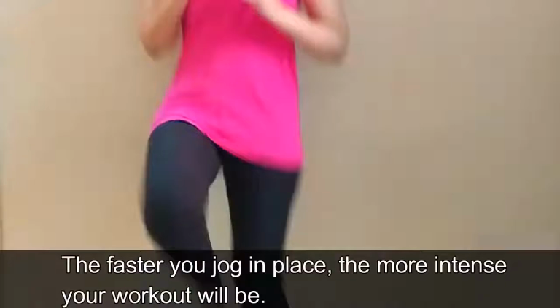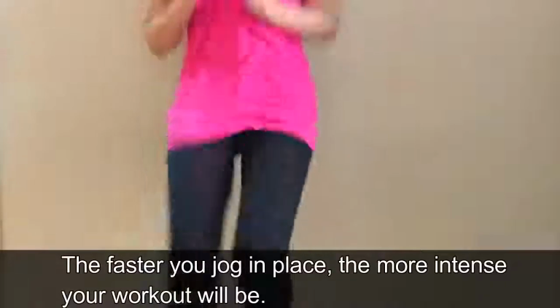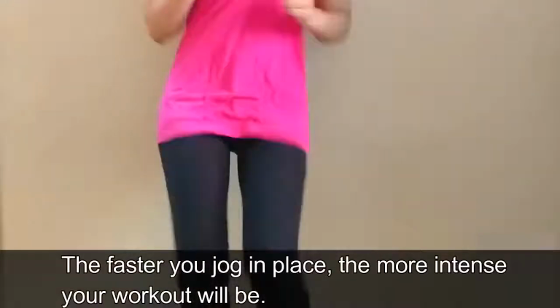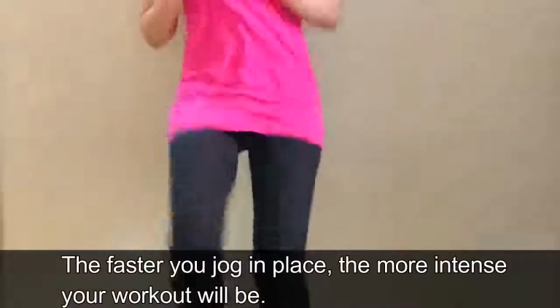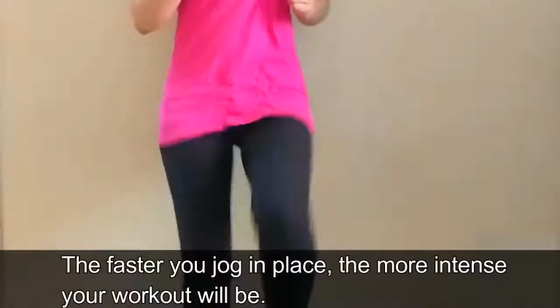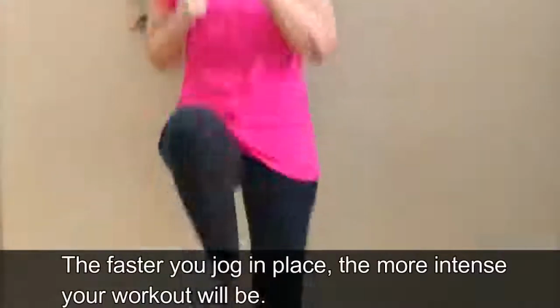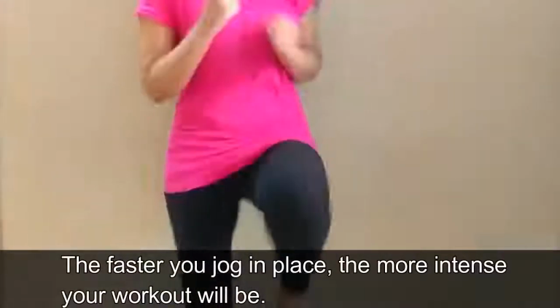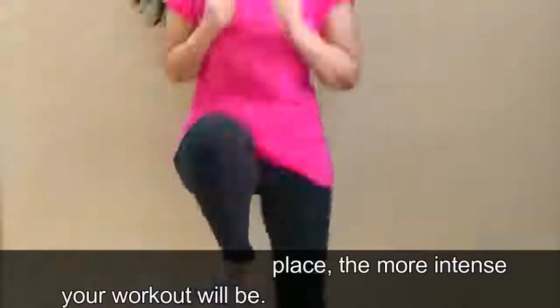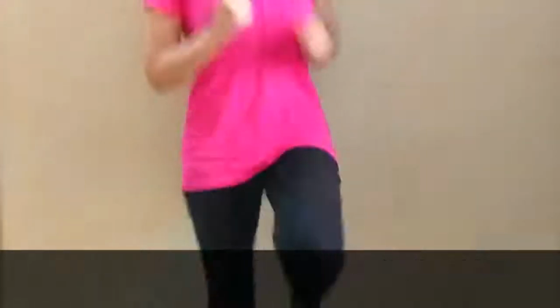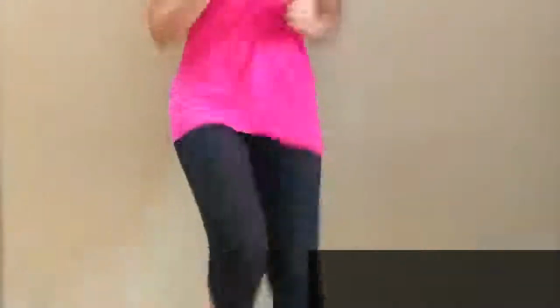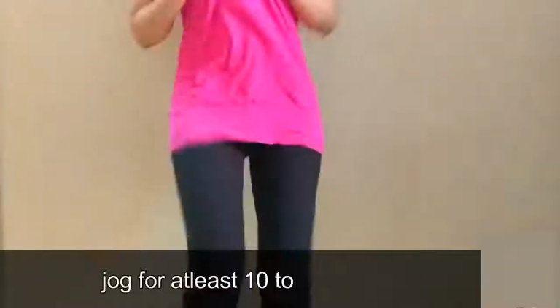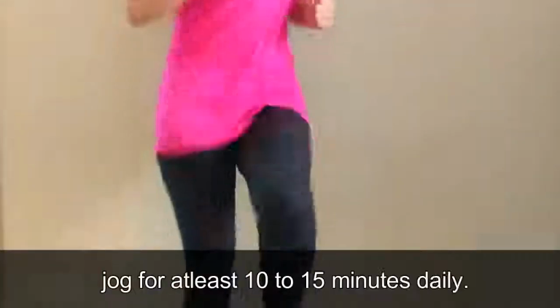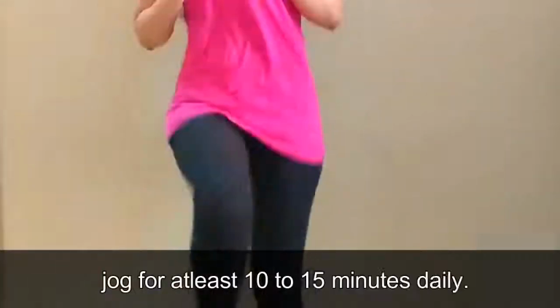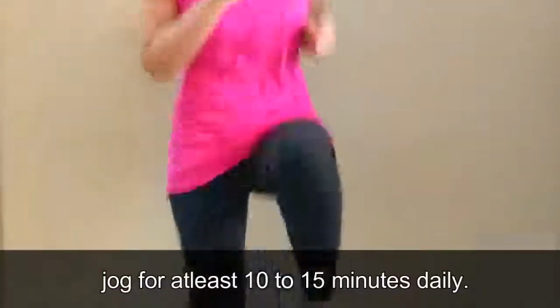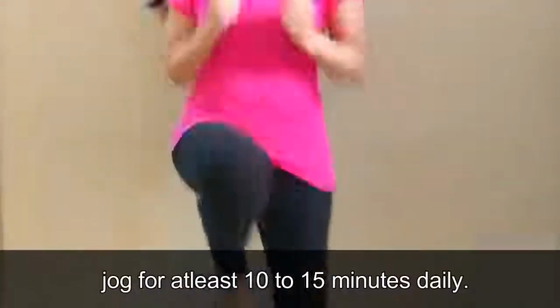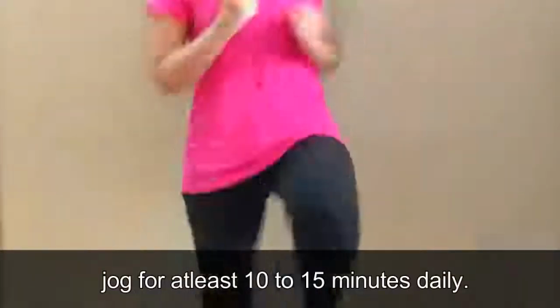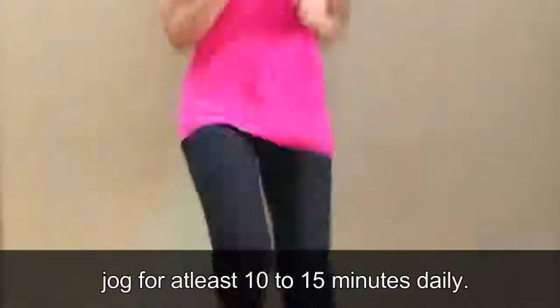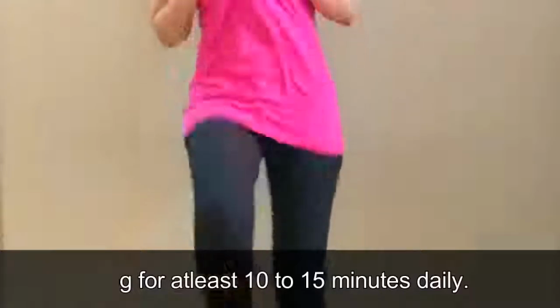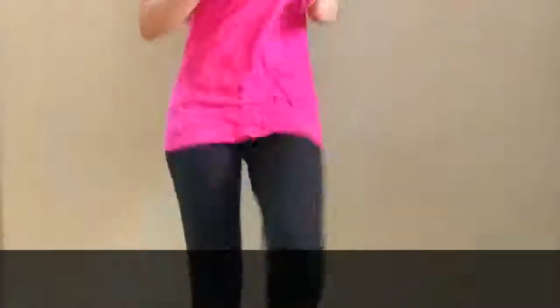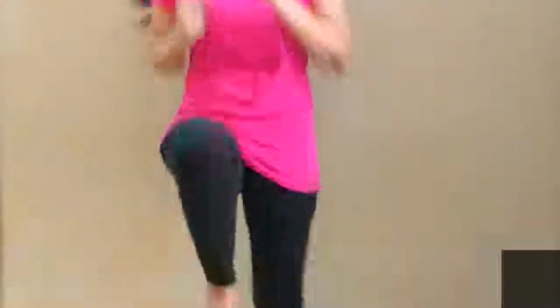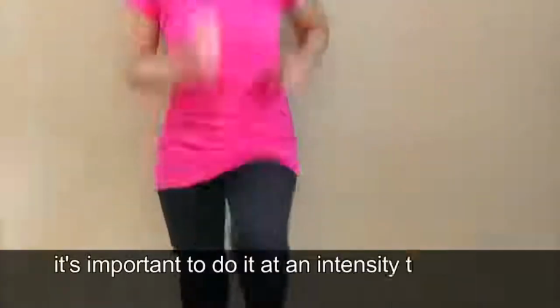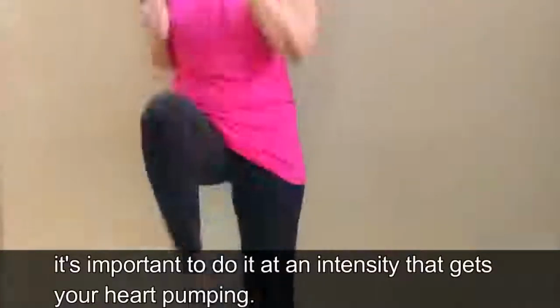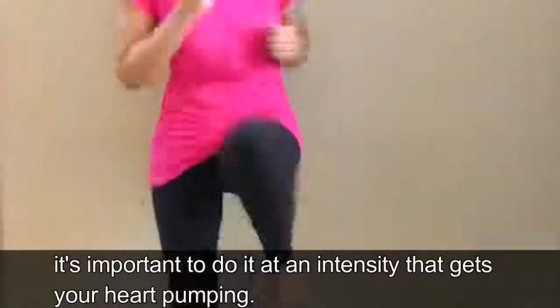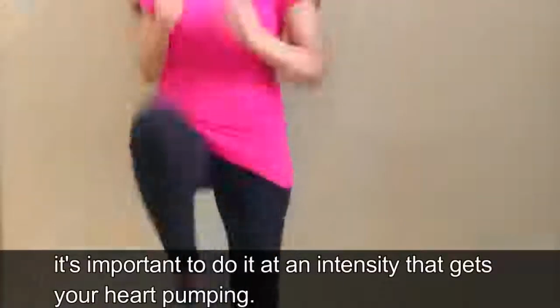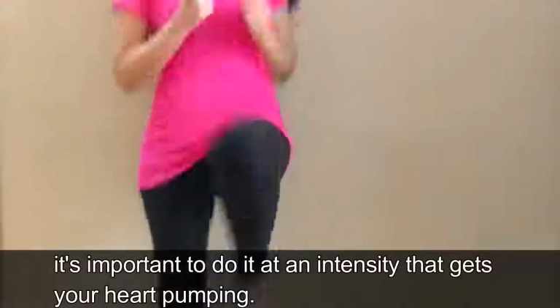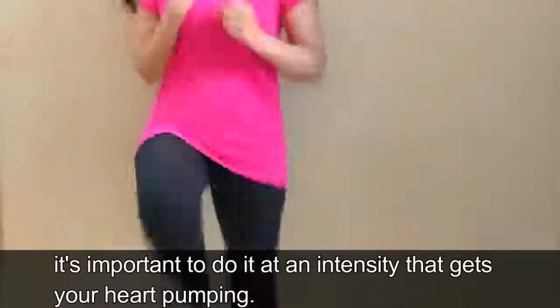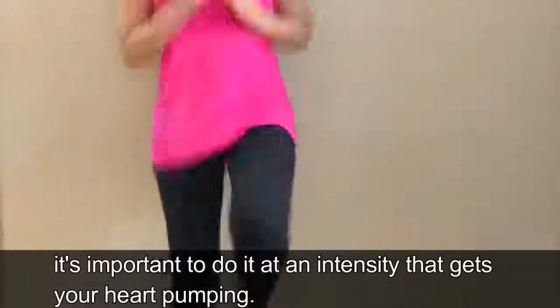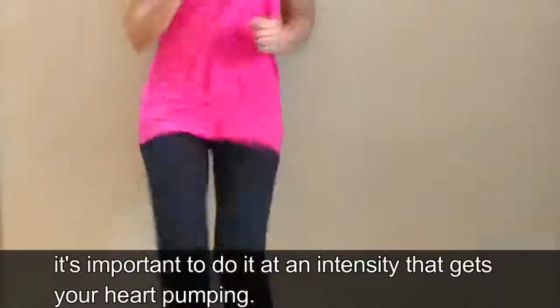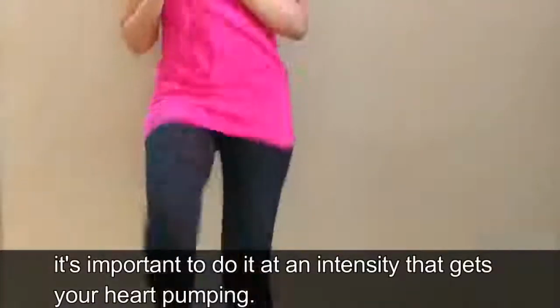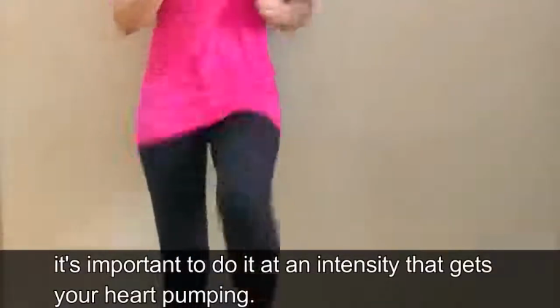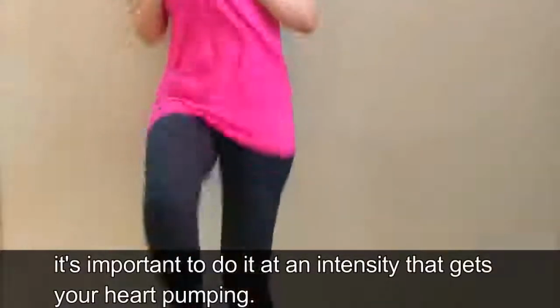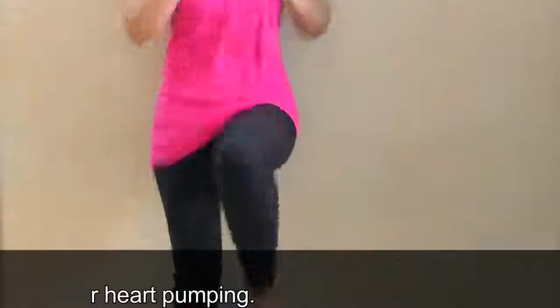The faster you jog in place, the more intense your workout will be. Jog for at least 10 to 15 minutes daily. It's important to do it at an intensity that gets your heart pumping.